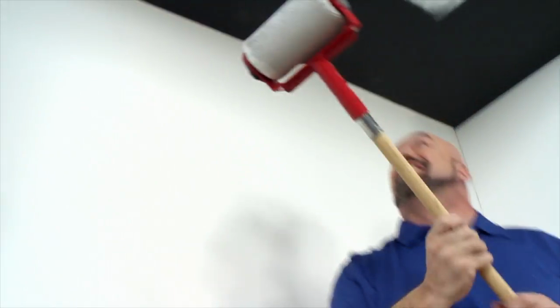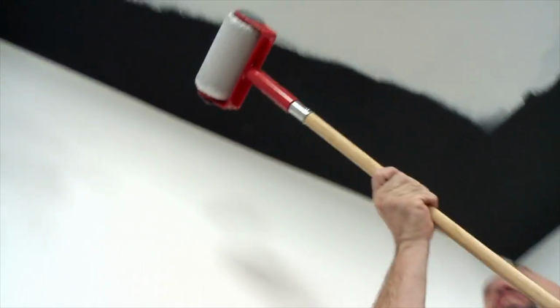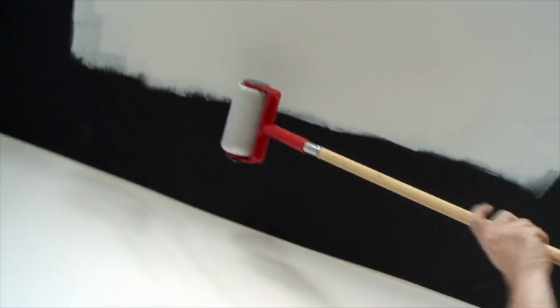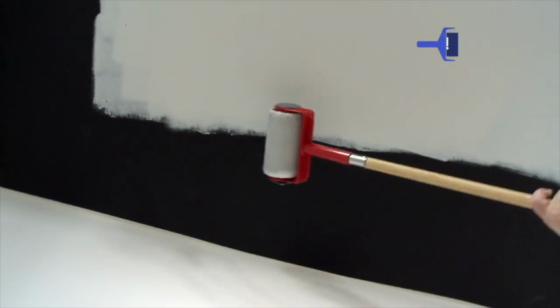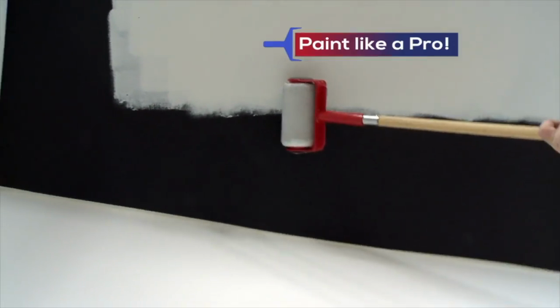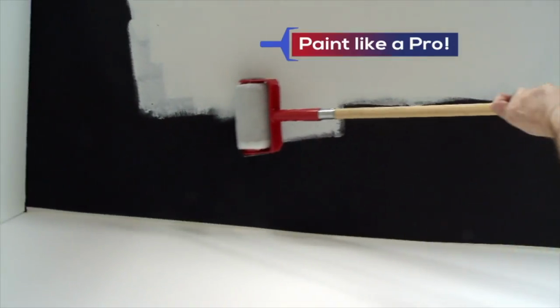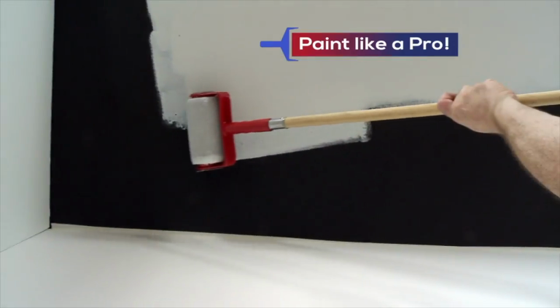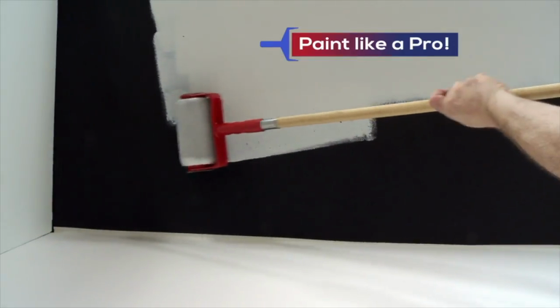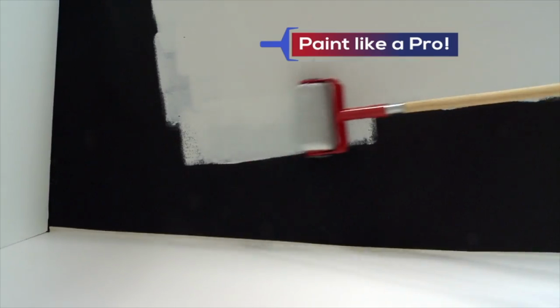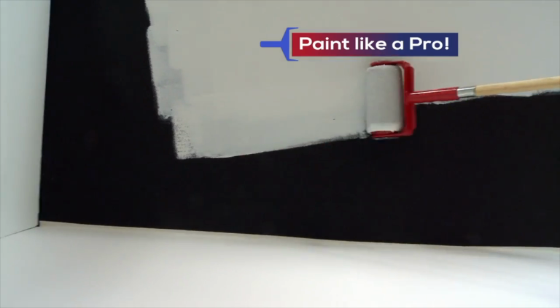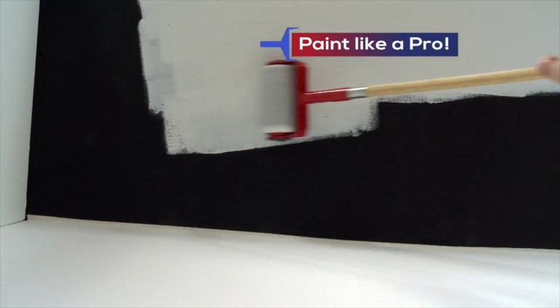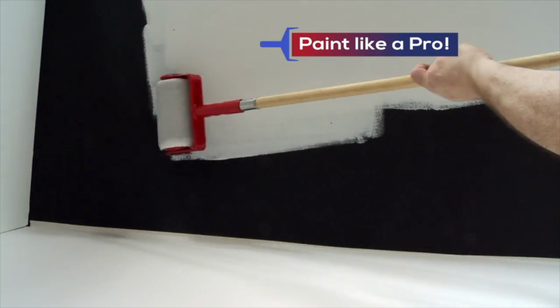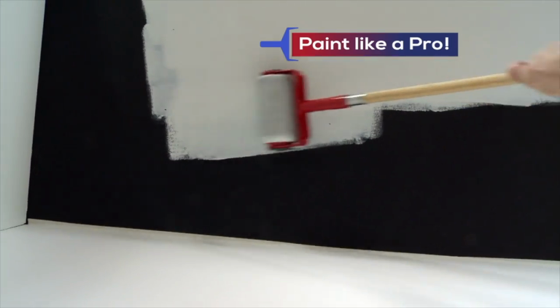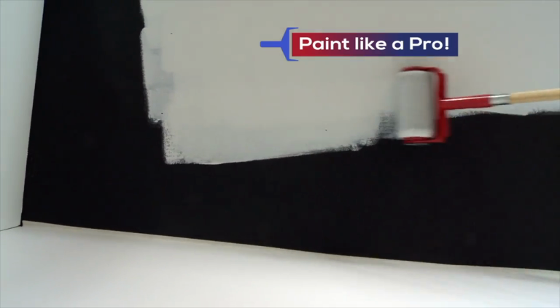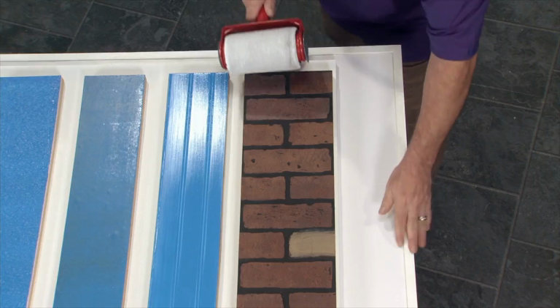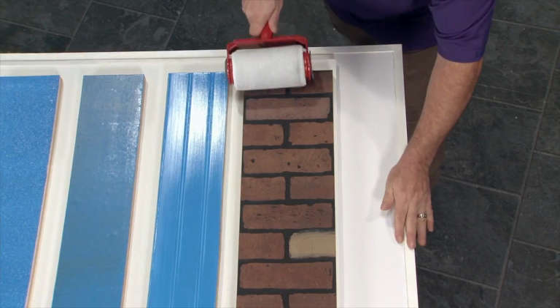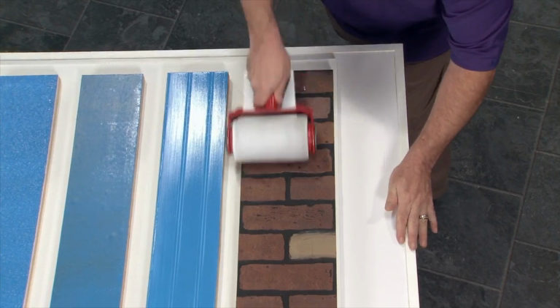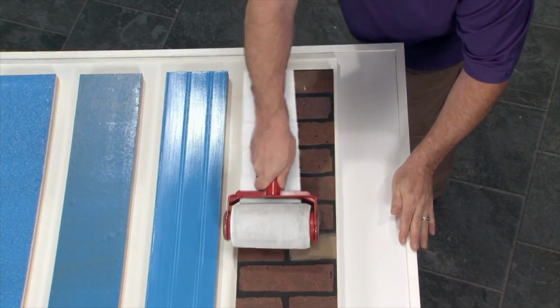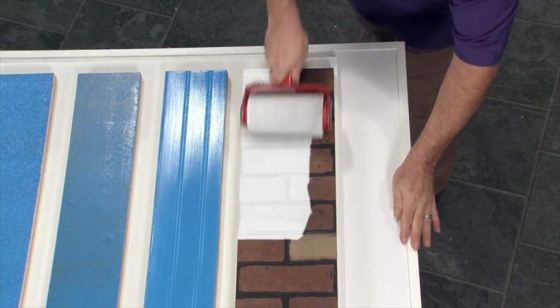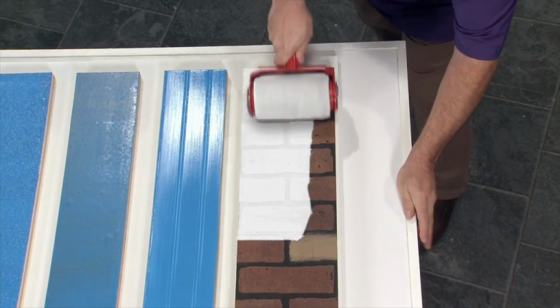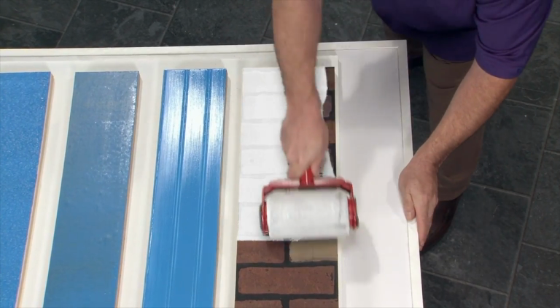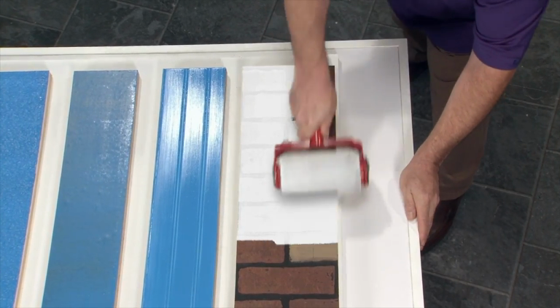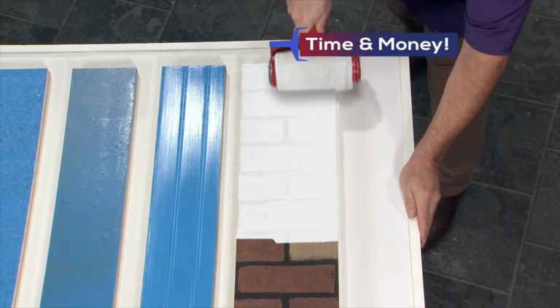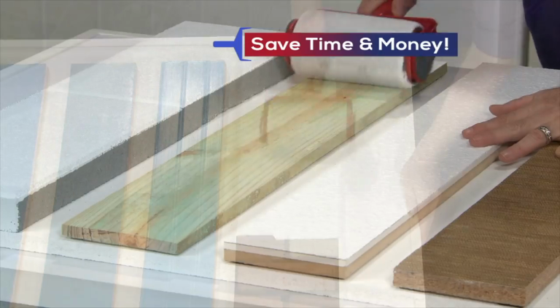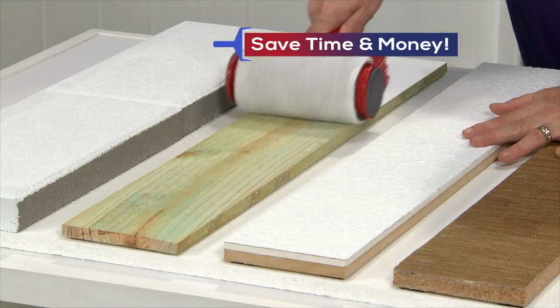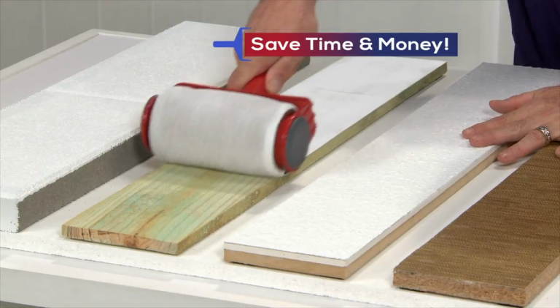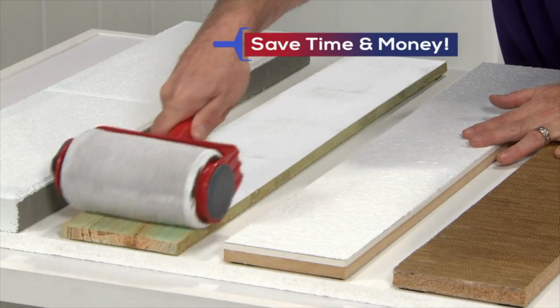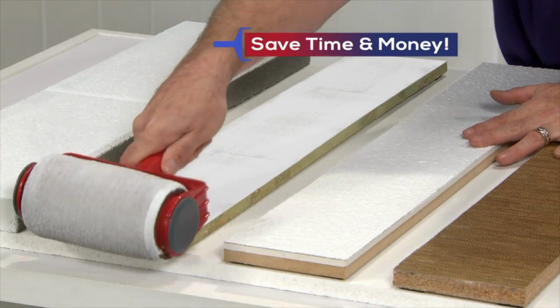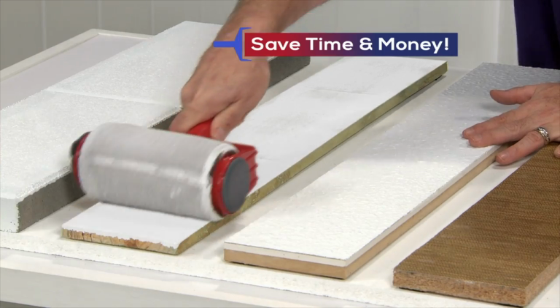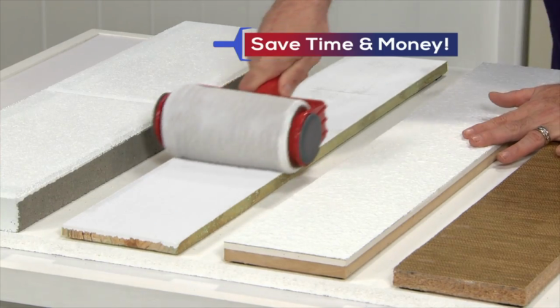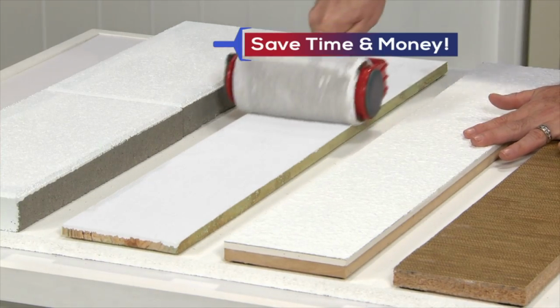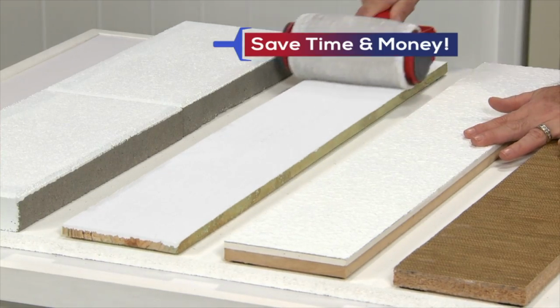Now you can paint ceilings like a pro in no time with no drop cloths or mess. The harder you press, the thicker the coat, so you save time because you get the job done in one pass.